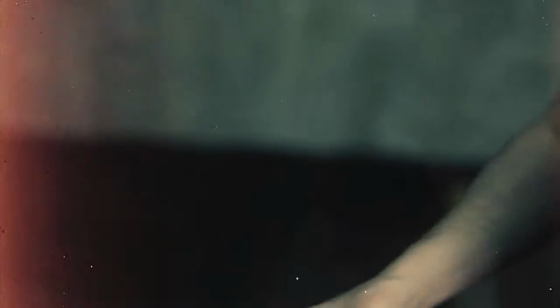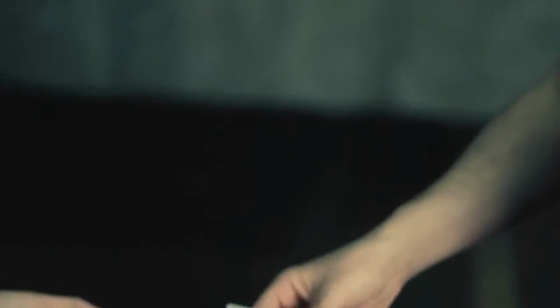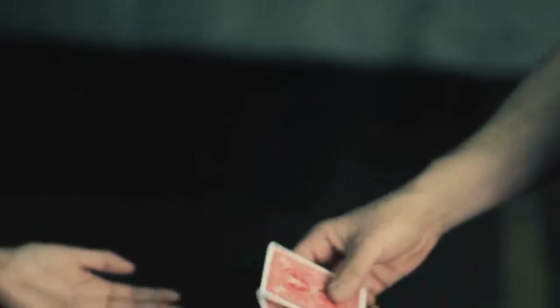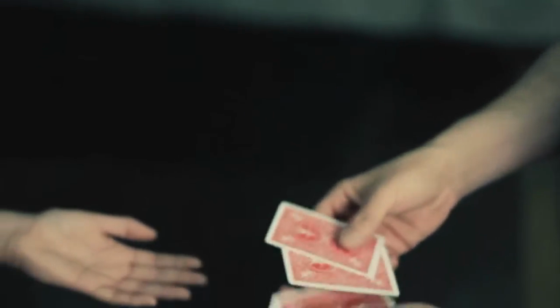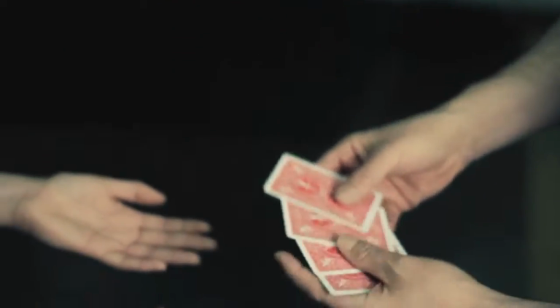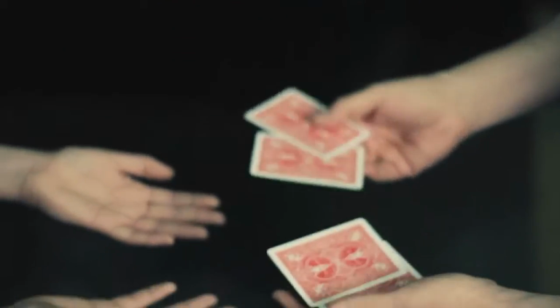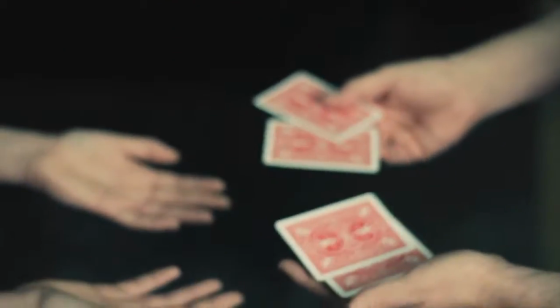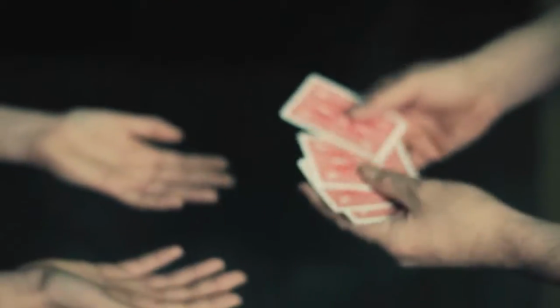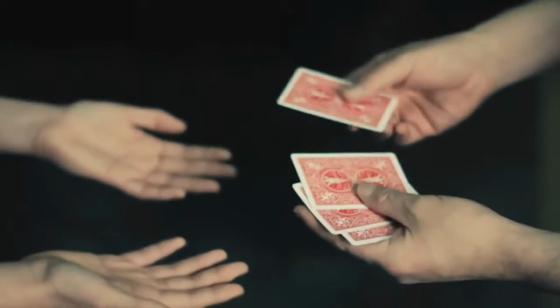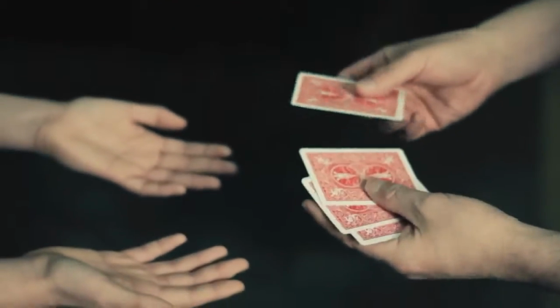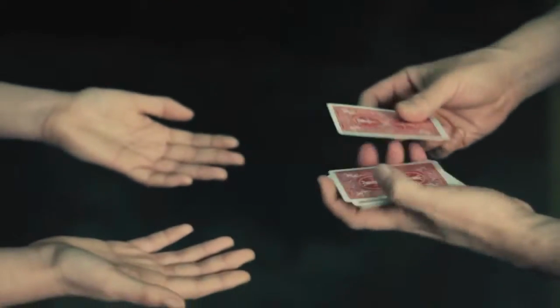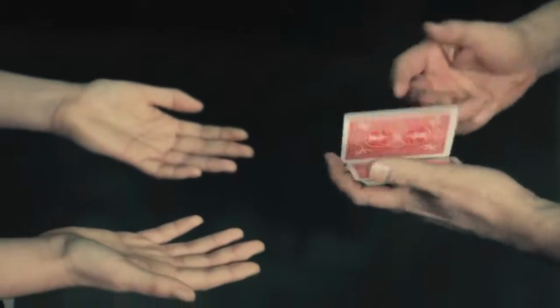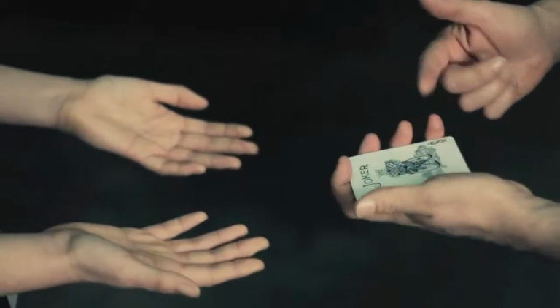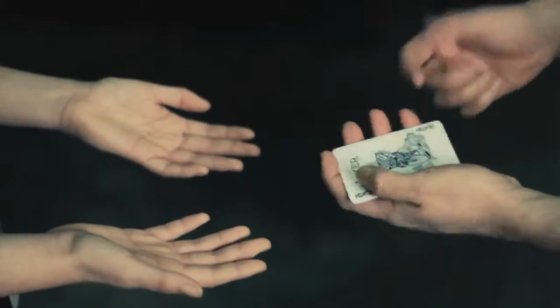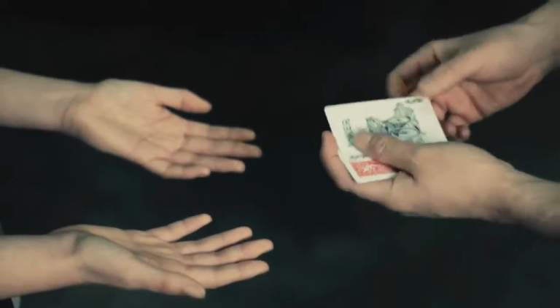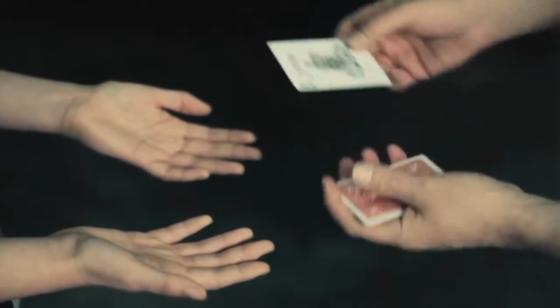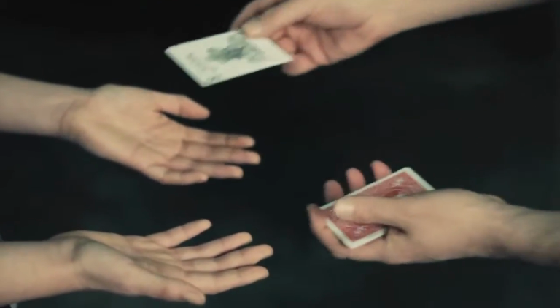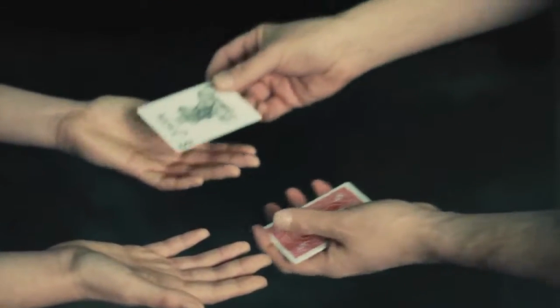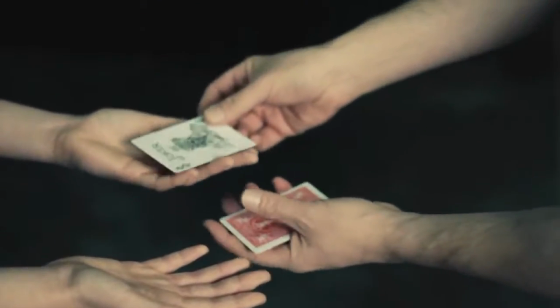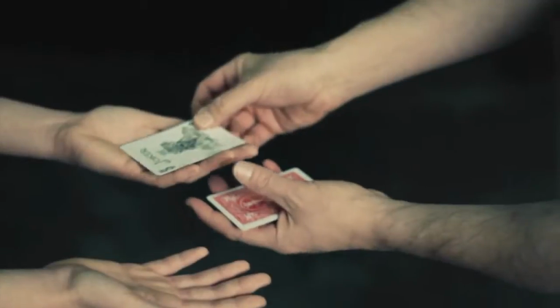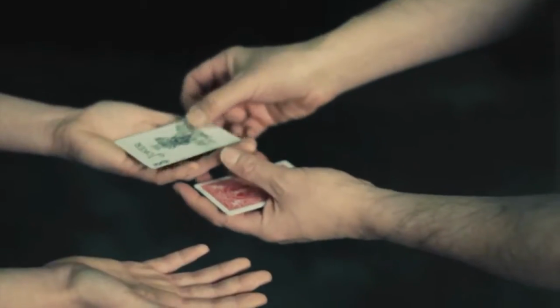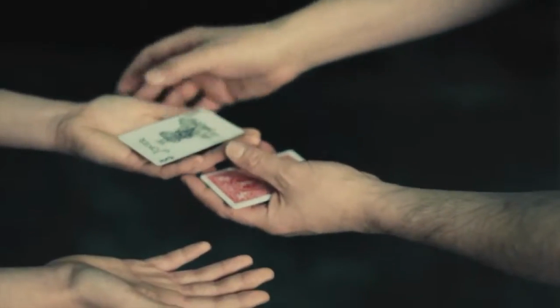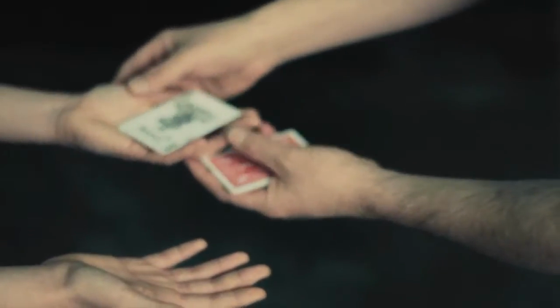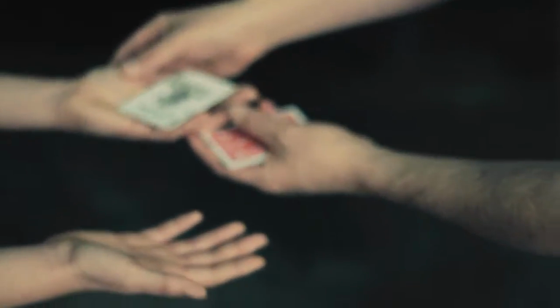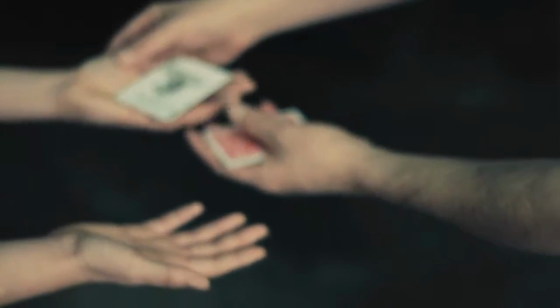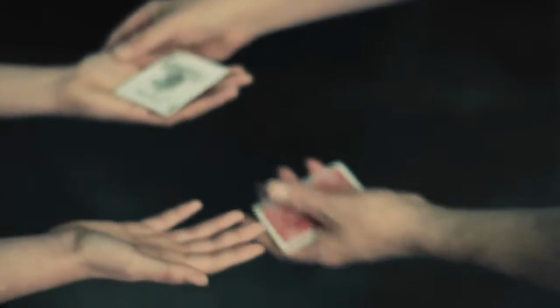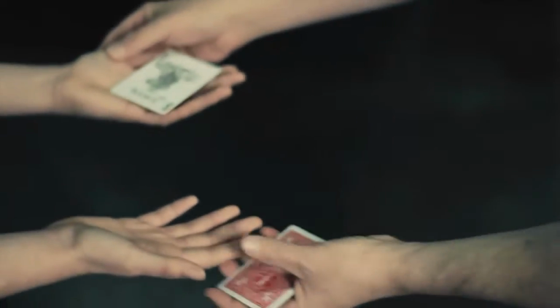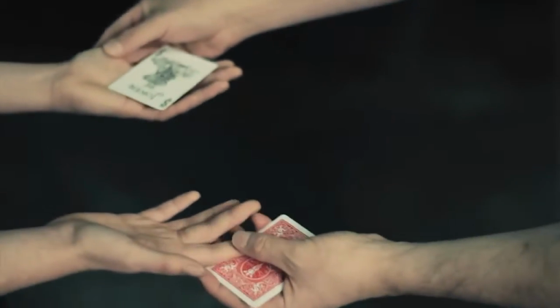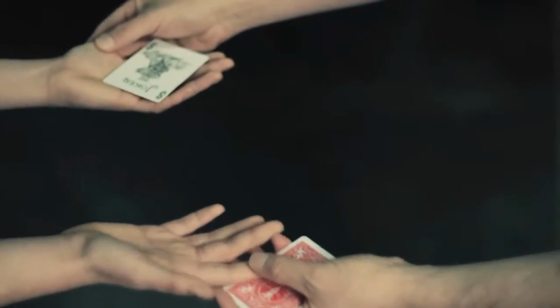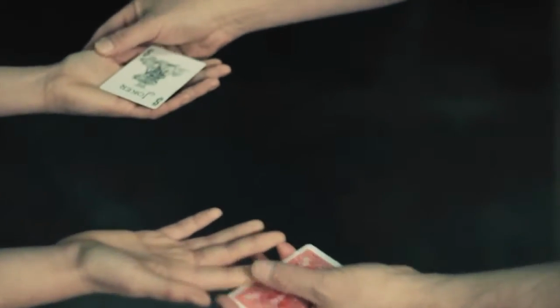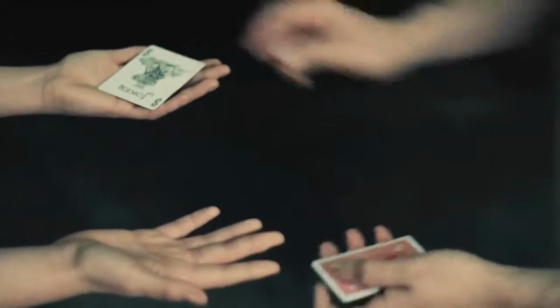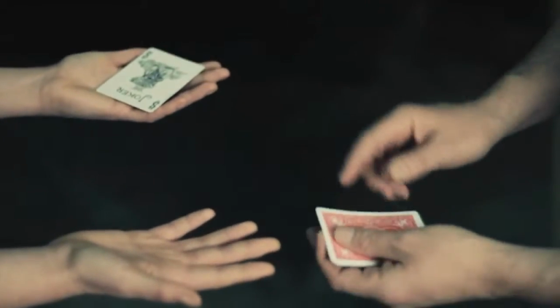A little something with four cards. Here, I'm going to put a joker into your hand right there — just kind of hold on to it, just to separate your hands. It's perfect.